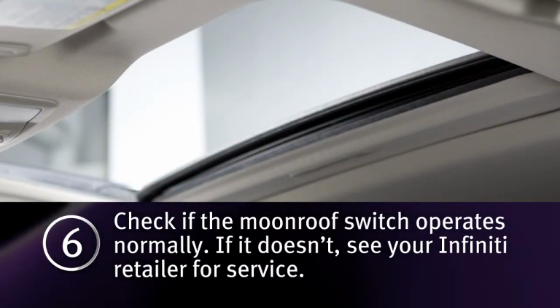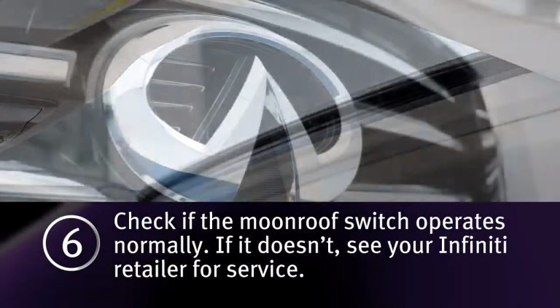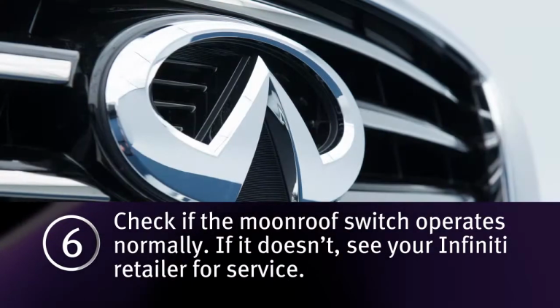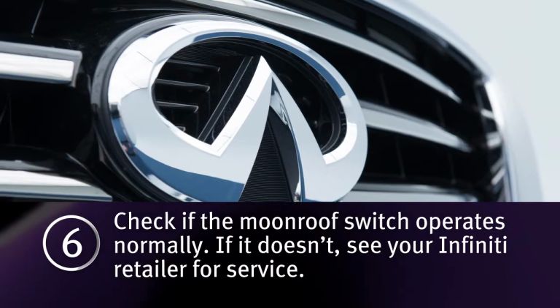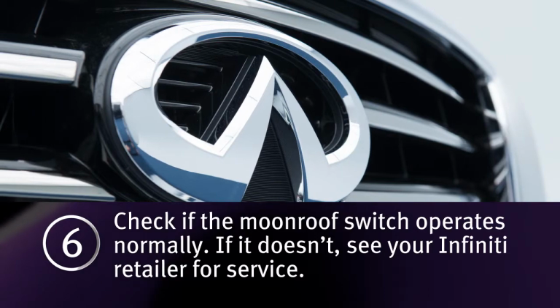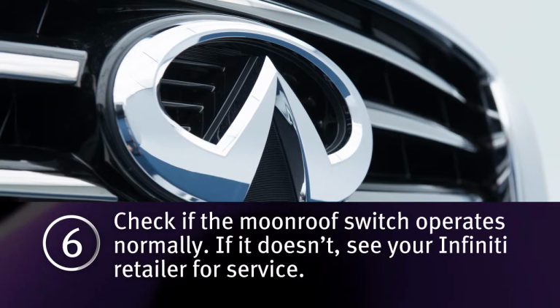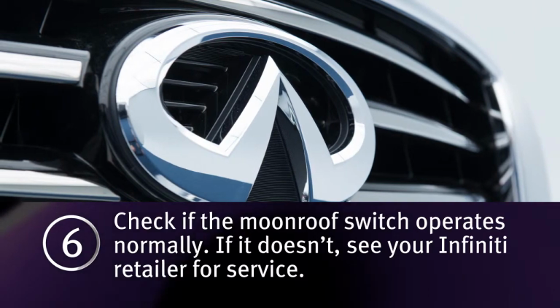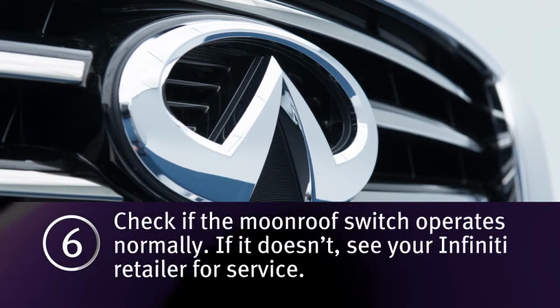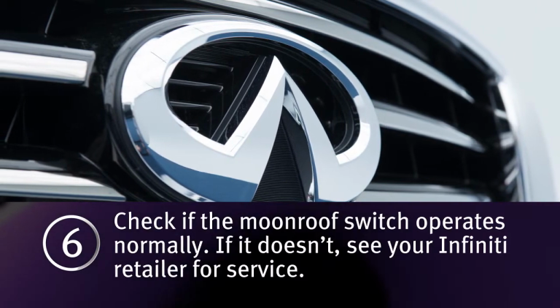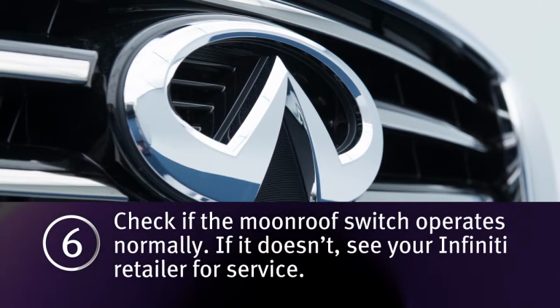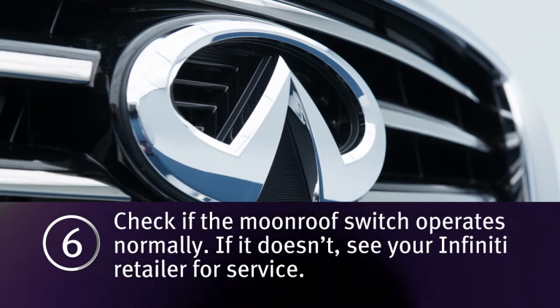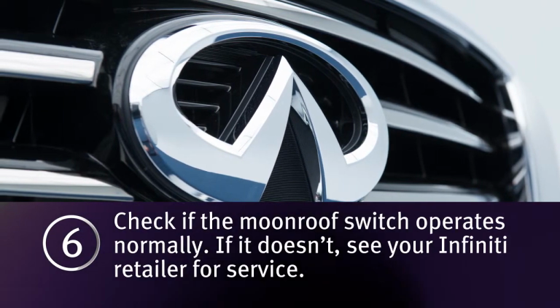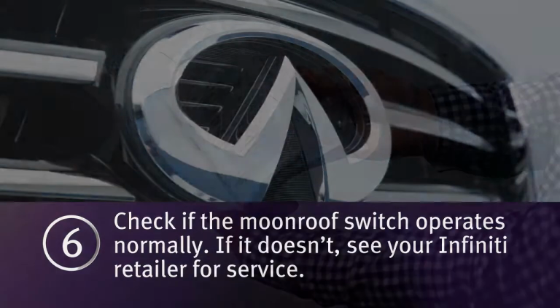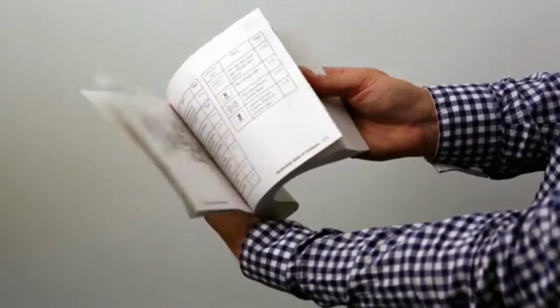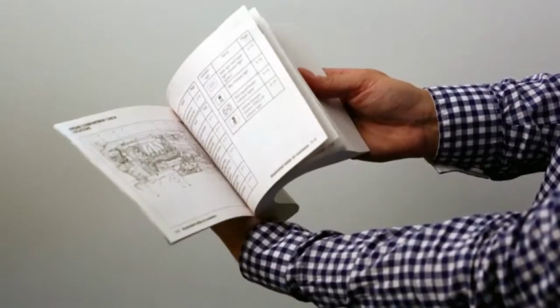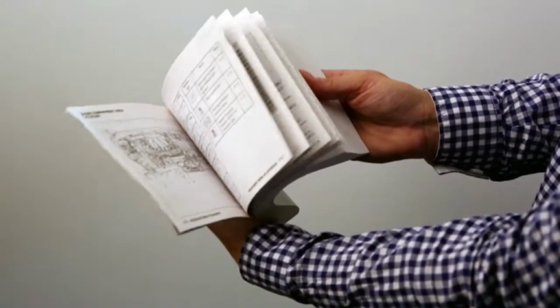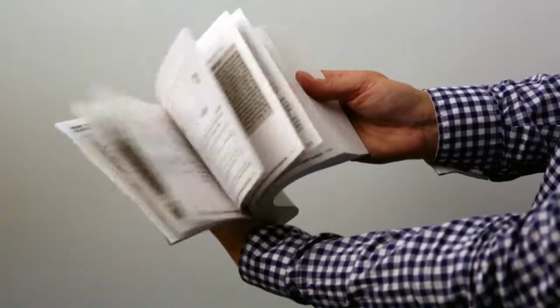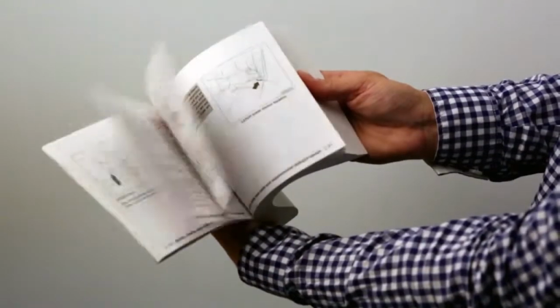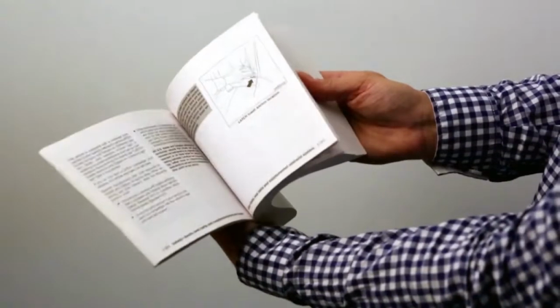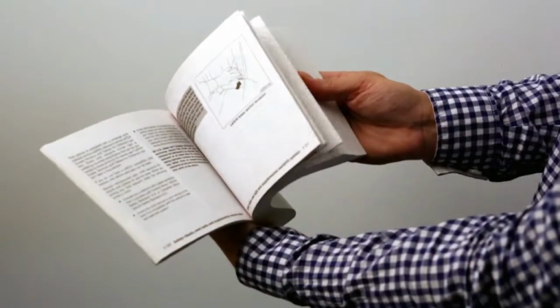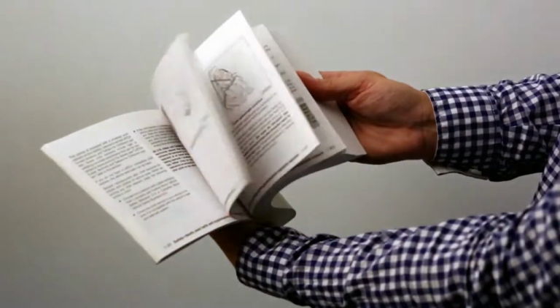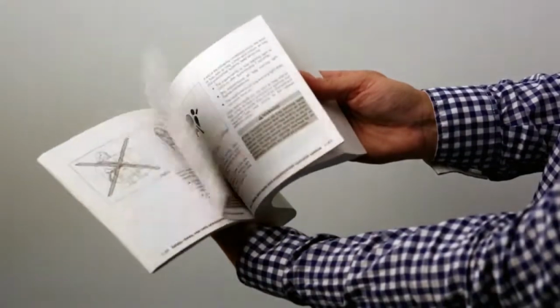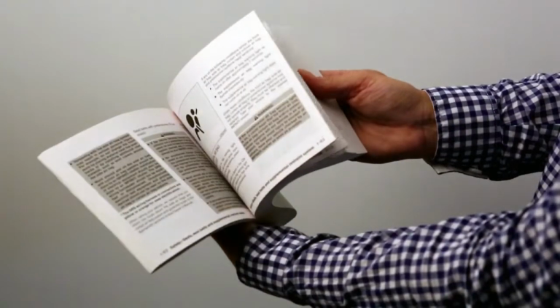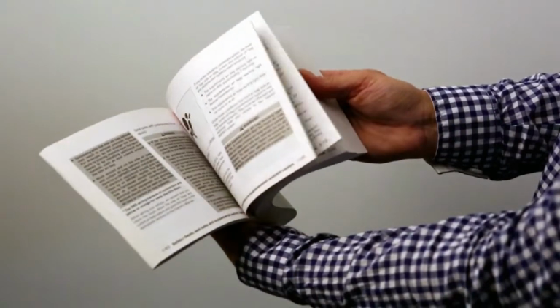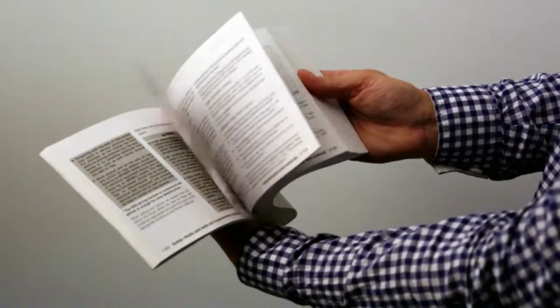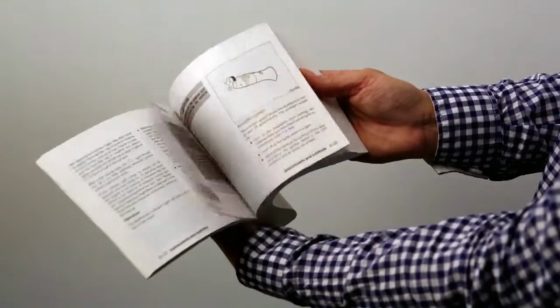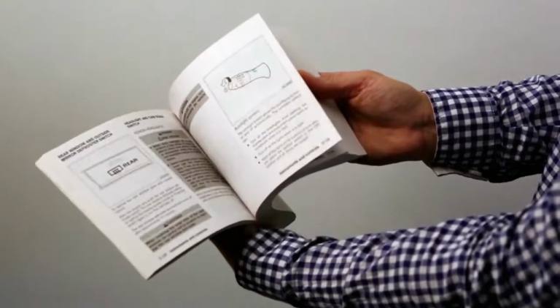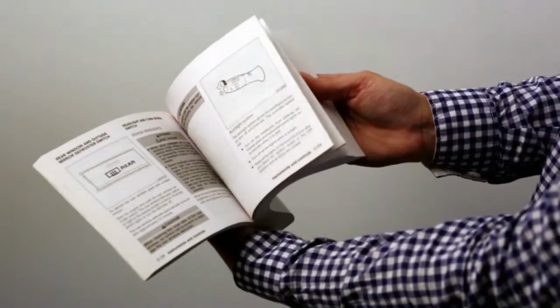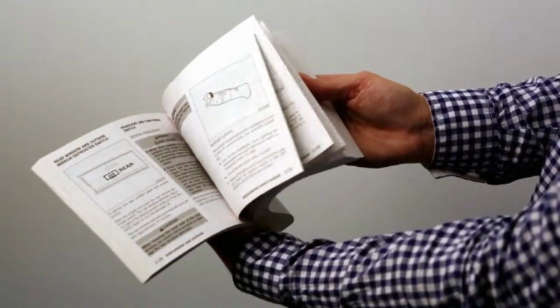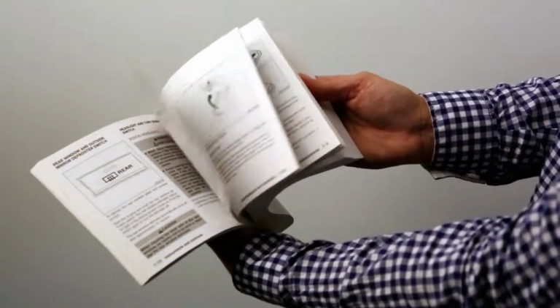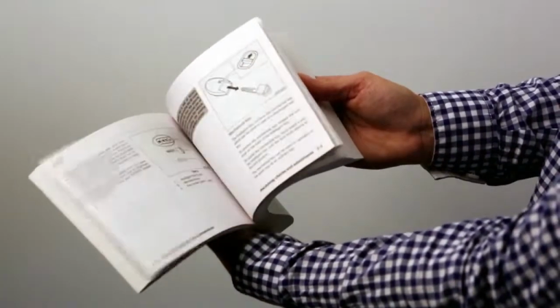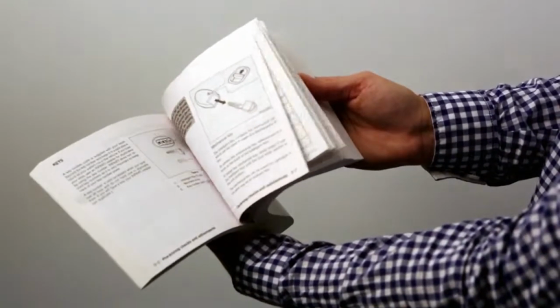If it doesn't operate normally, see your Infiniti retailer for service. Please see your owner's manual for important safety information, system limitations, and additional operating information.